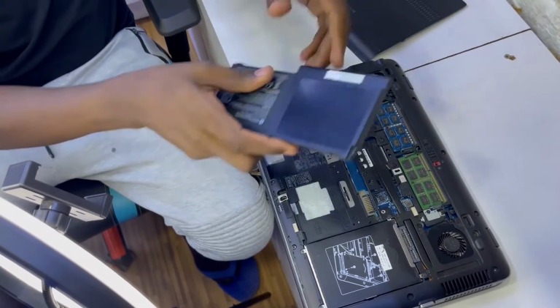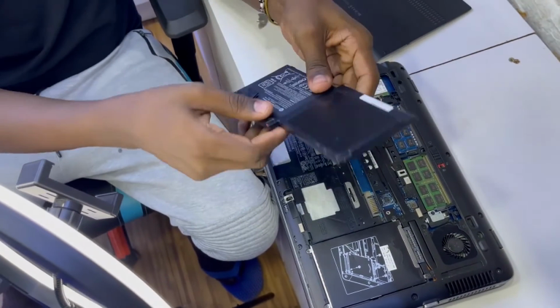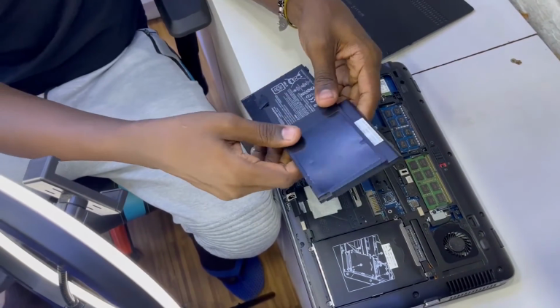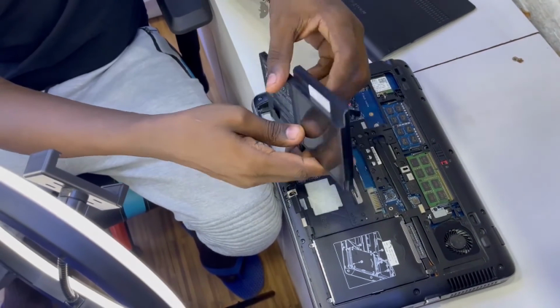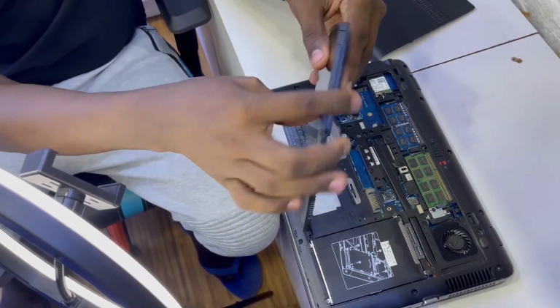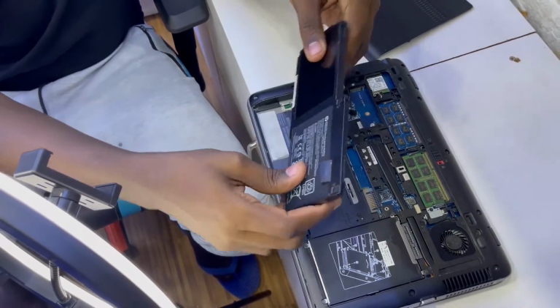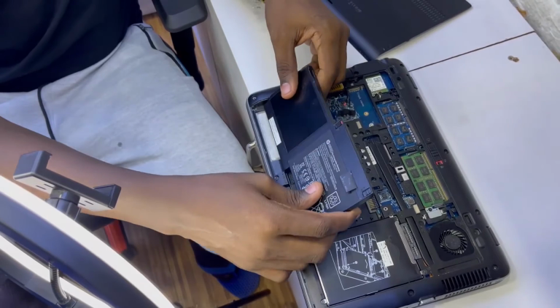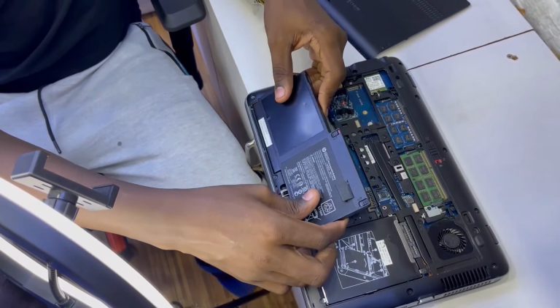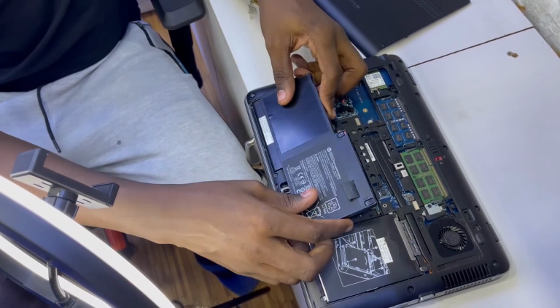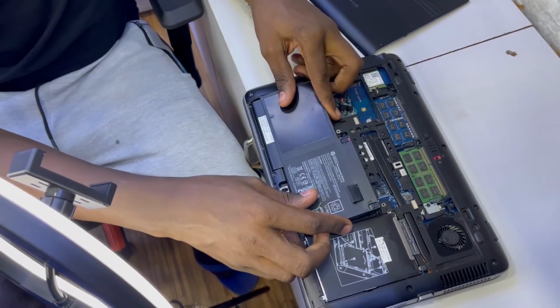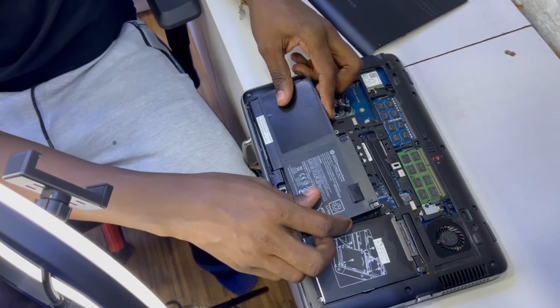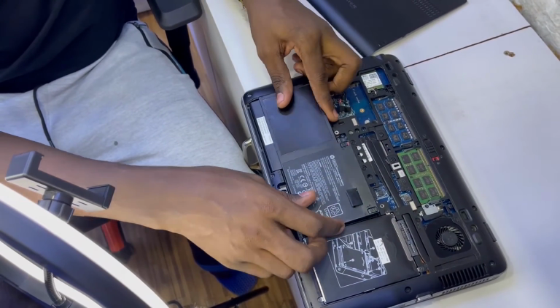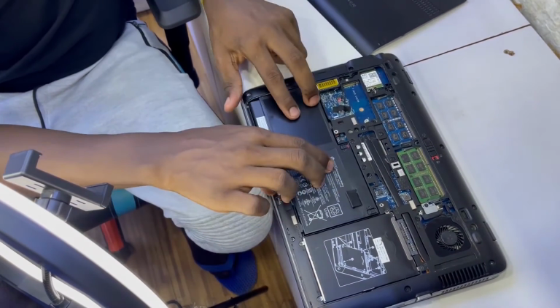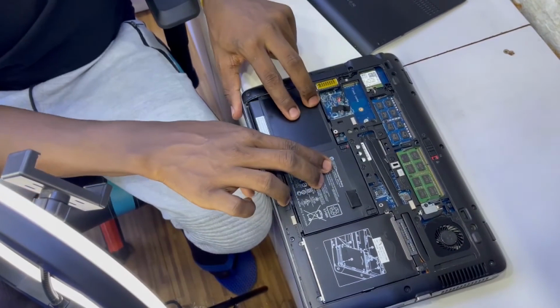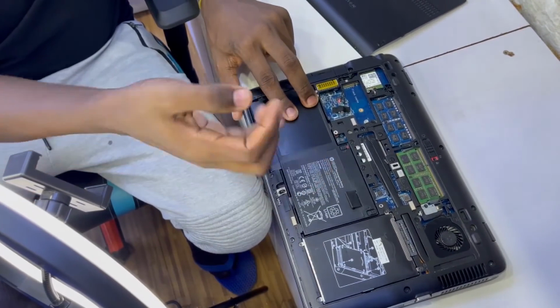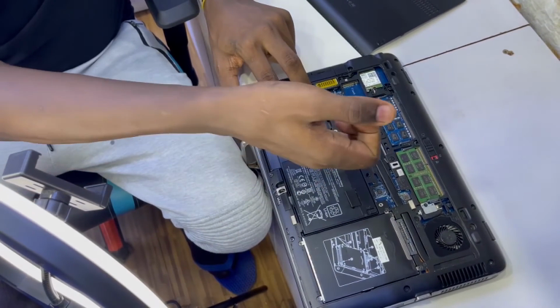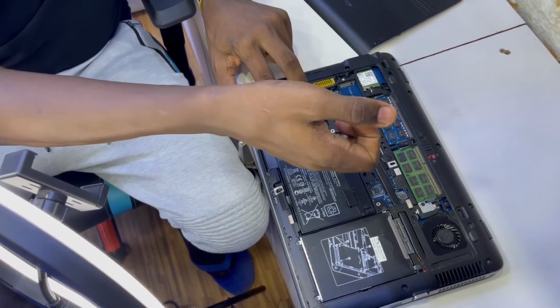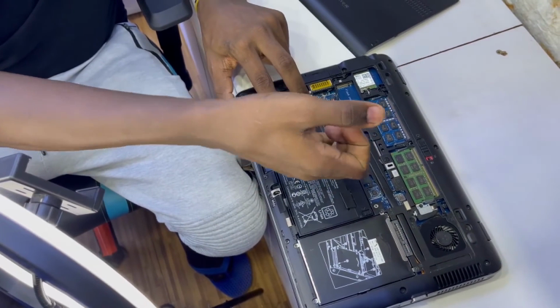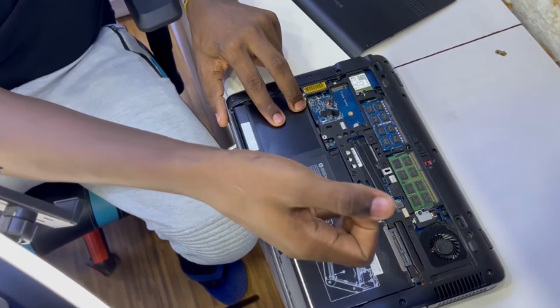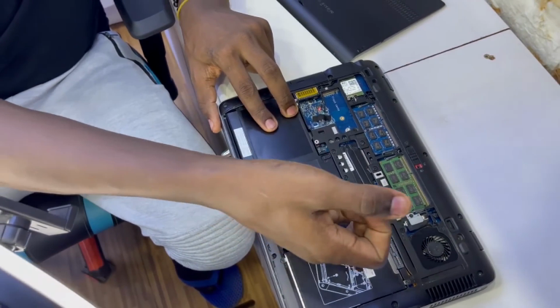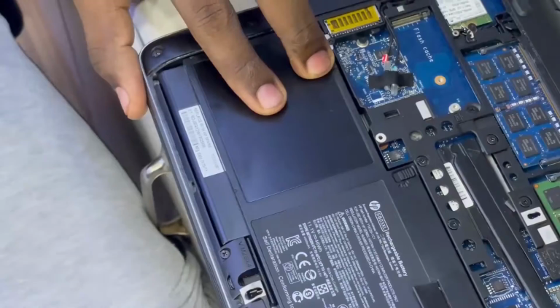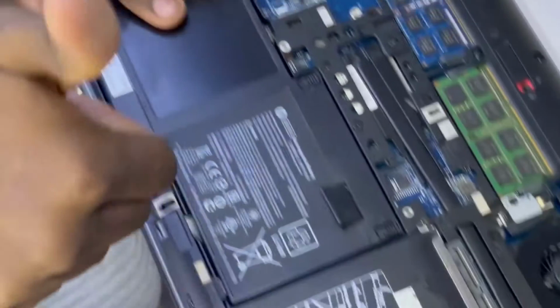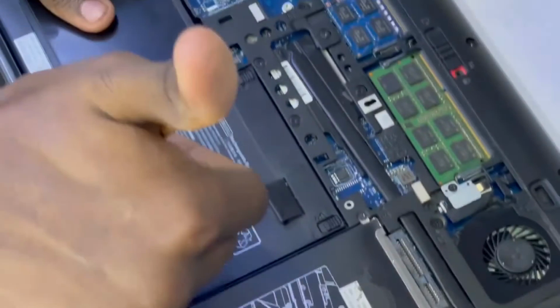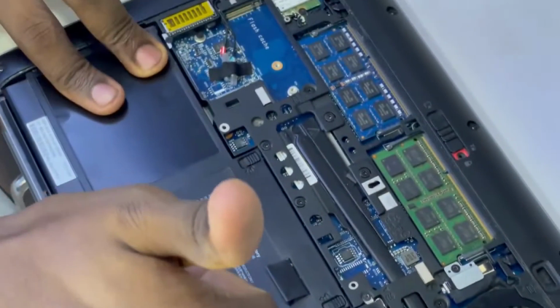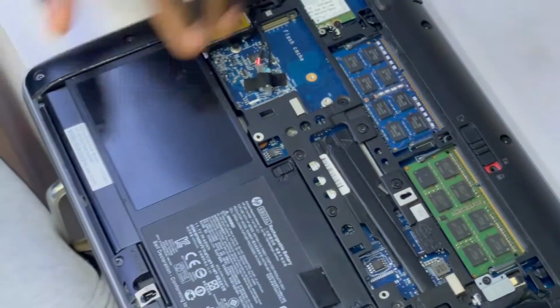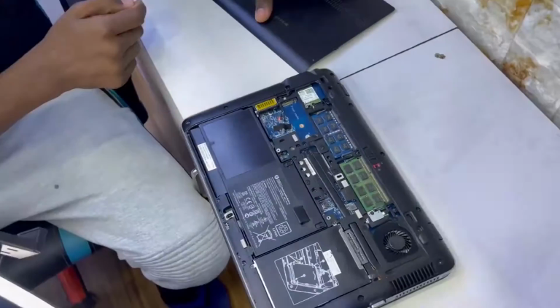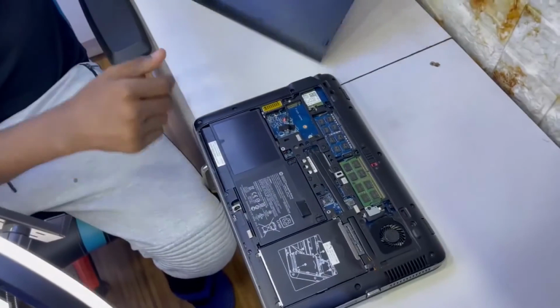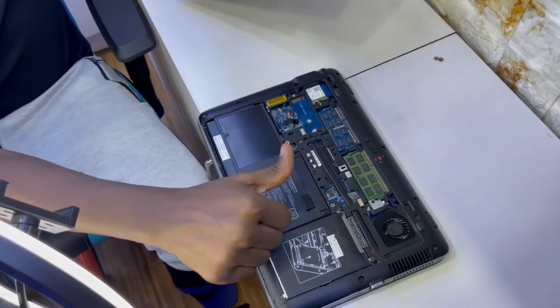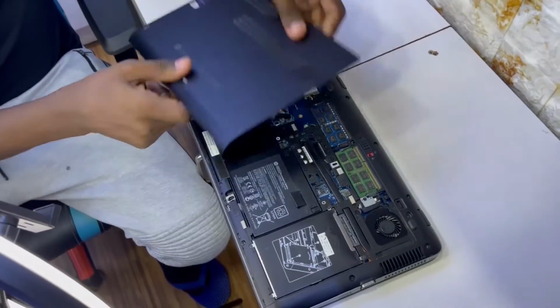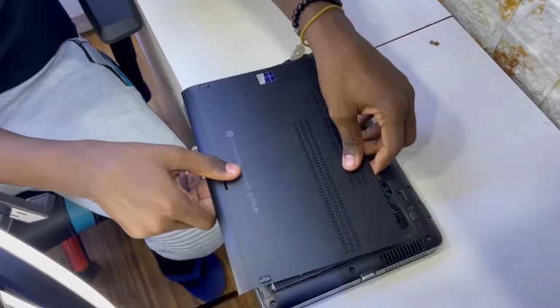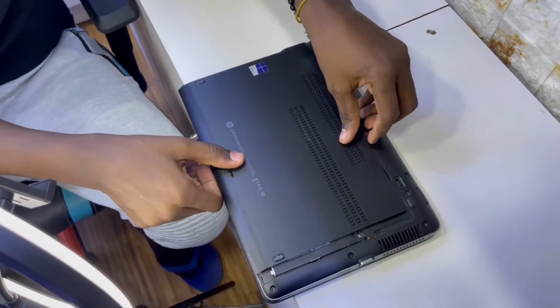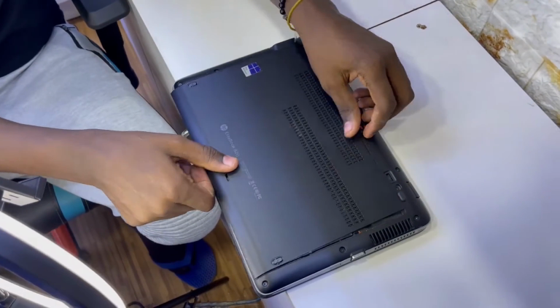Then we put back our battery and hold the locks up to make it firm — the first one and the second one. That is how you do it. Then you put the lid back.